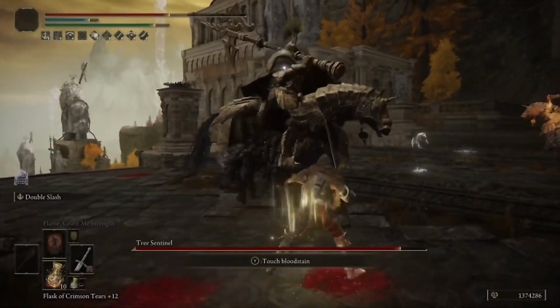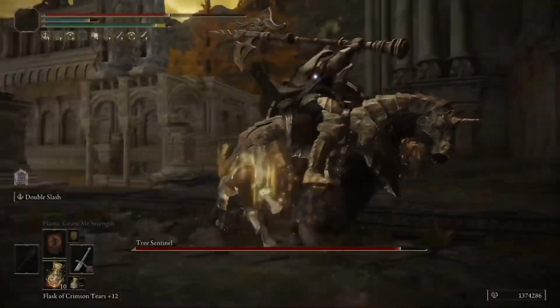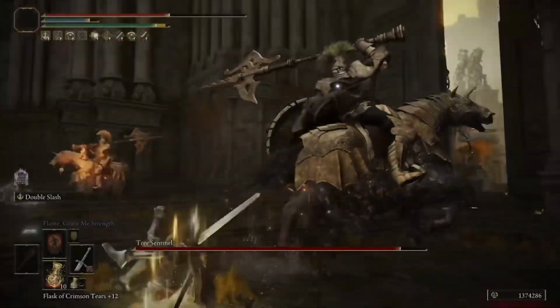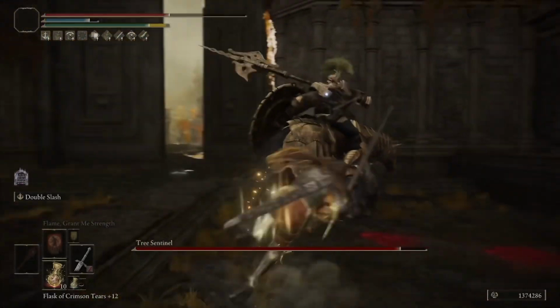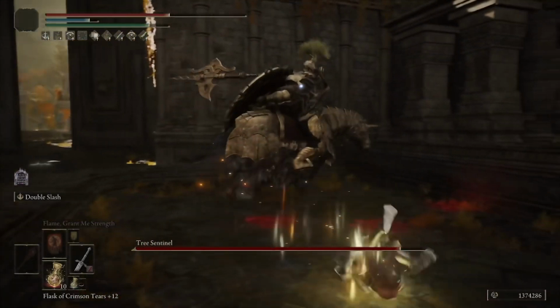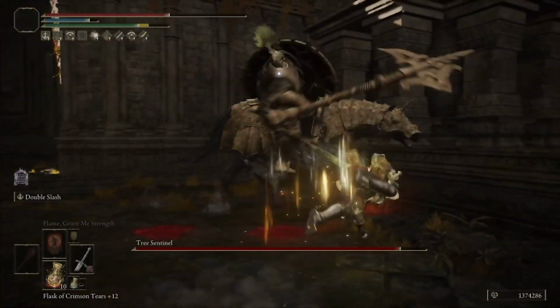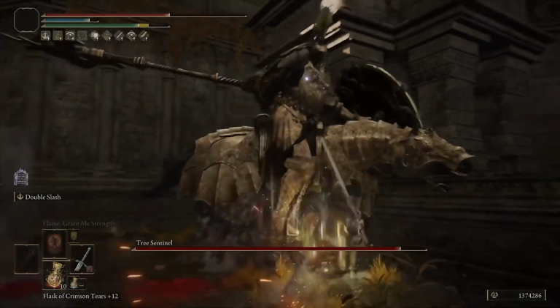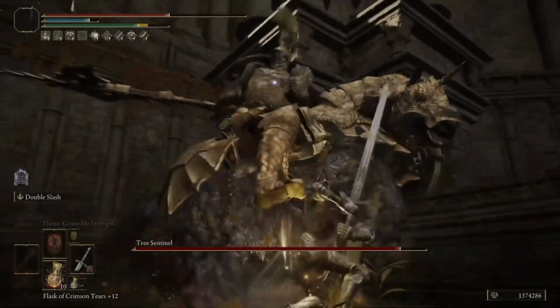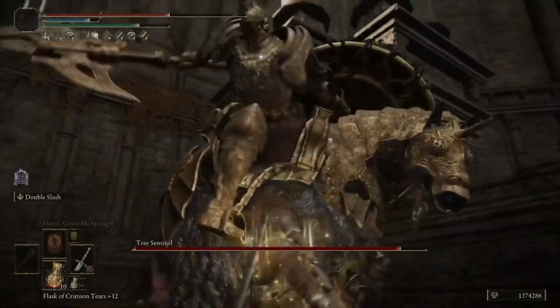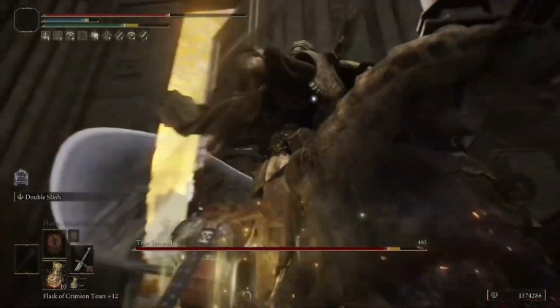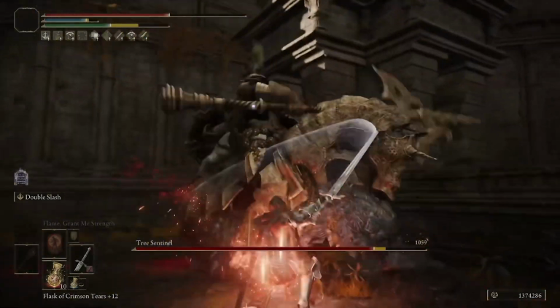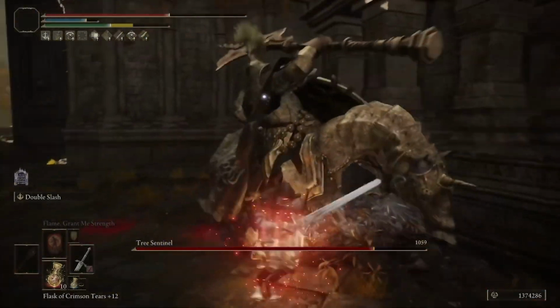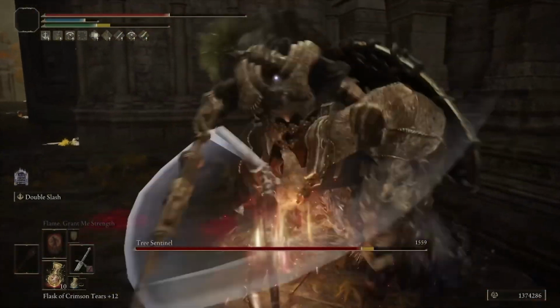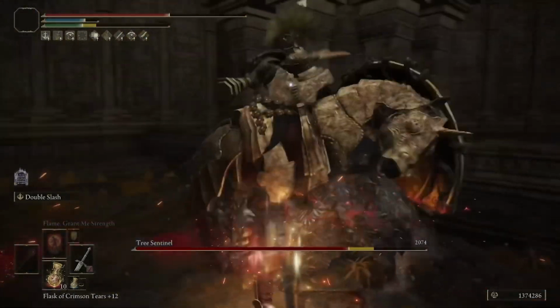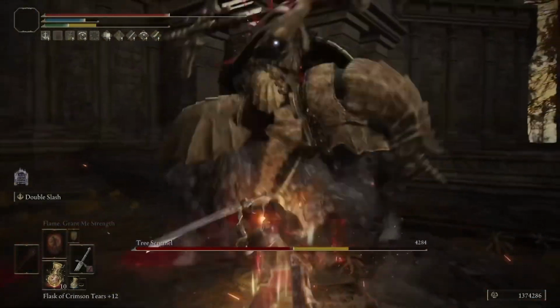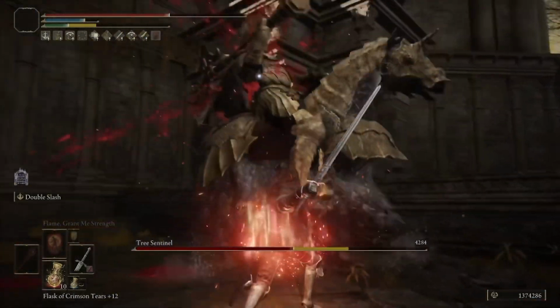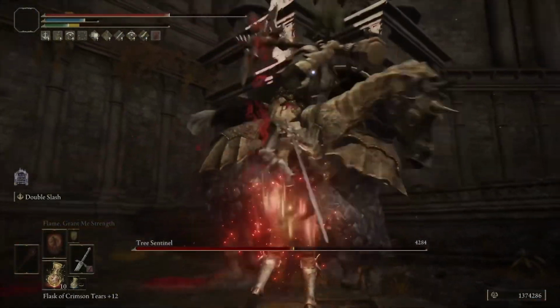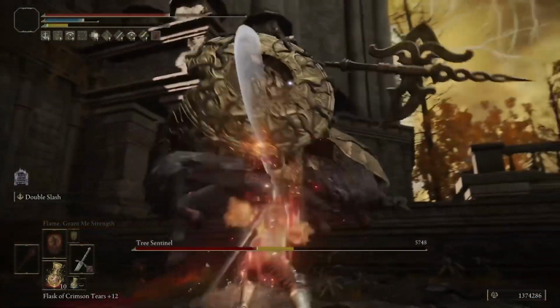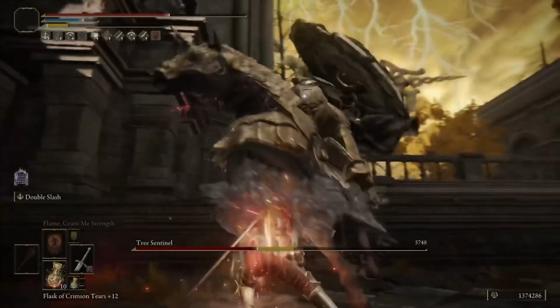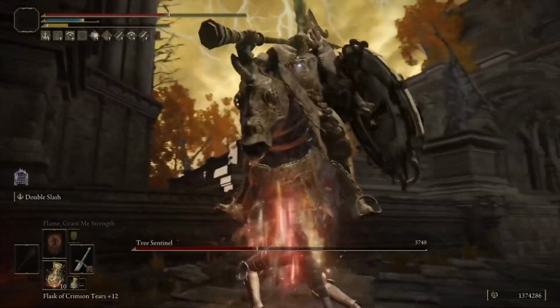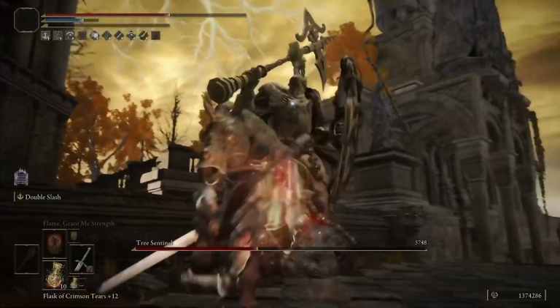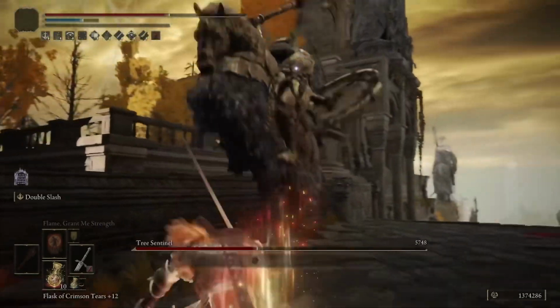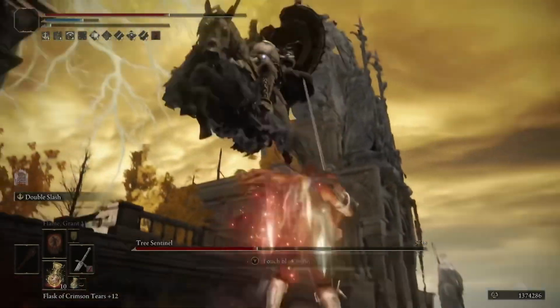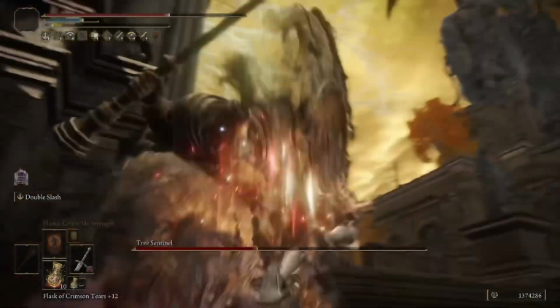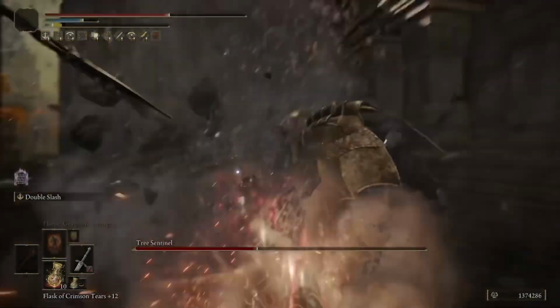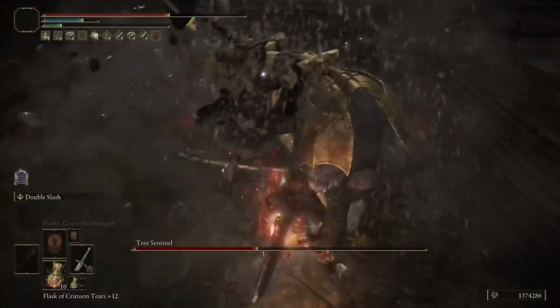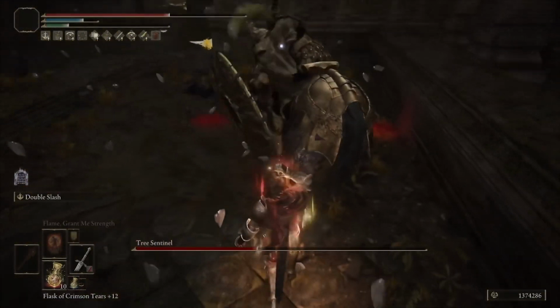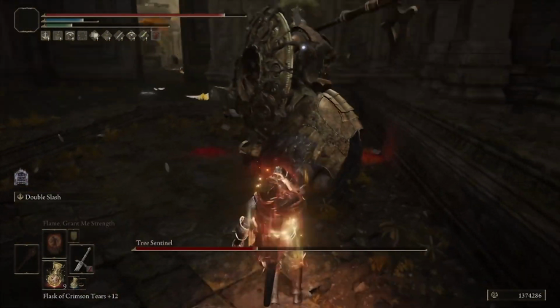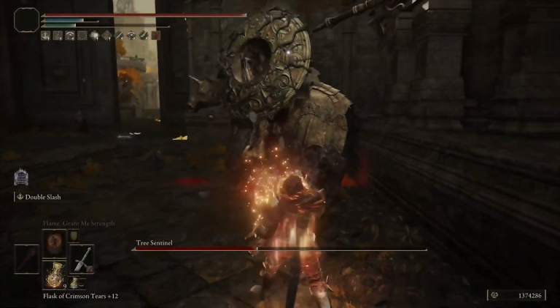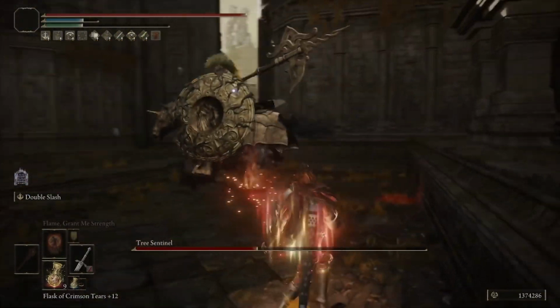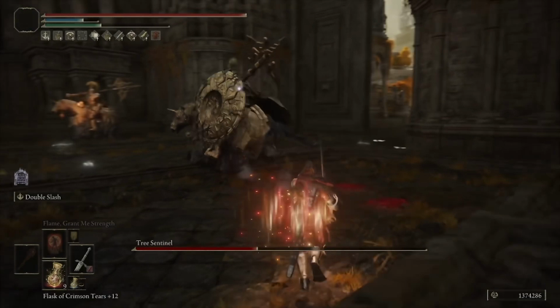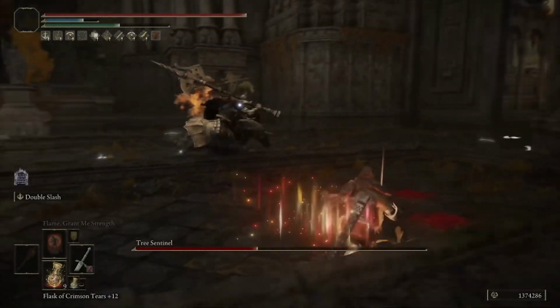Because if you're using something like the Nagakiba or the base katana, it's really just discount Rivers of Blood. At that point, just have somebody drop you the Rivers of Blood and you can roll on with that. For this, I like the thematic setup.